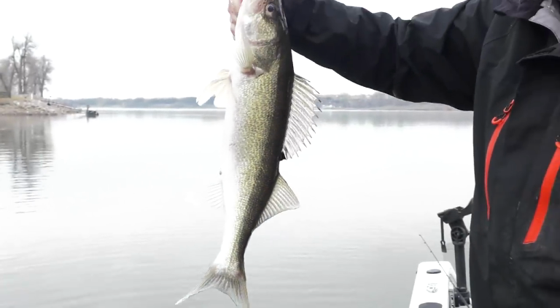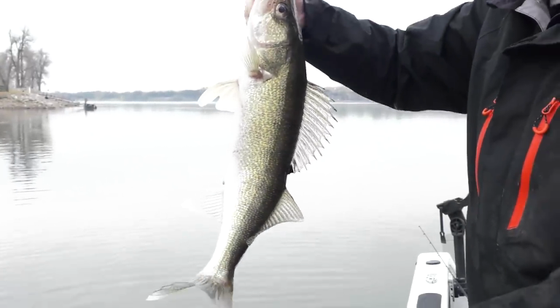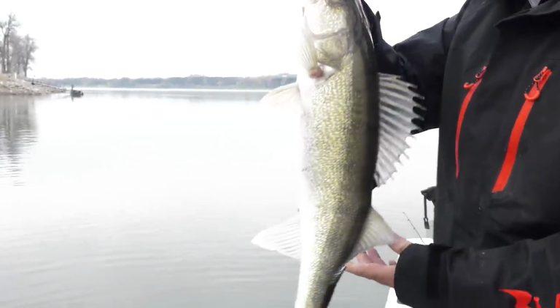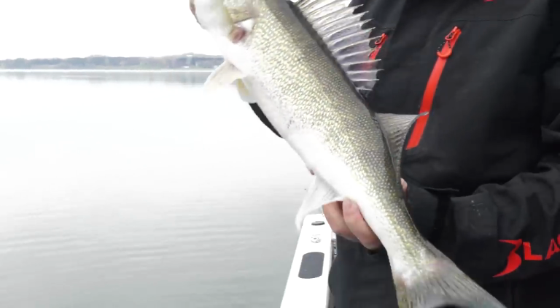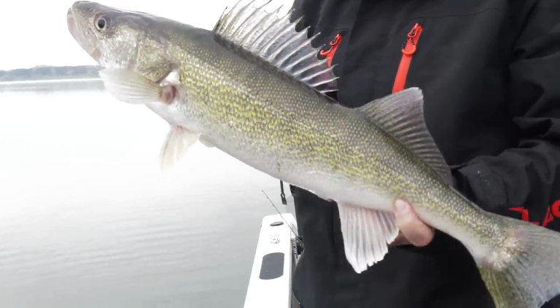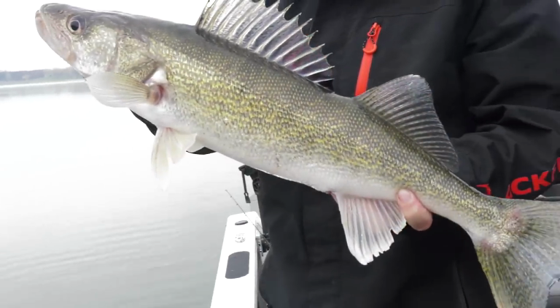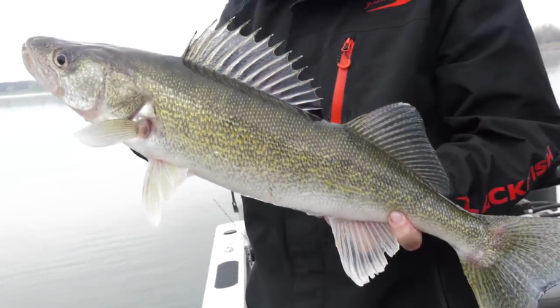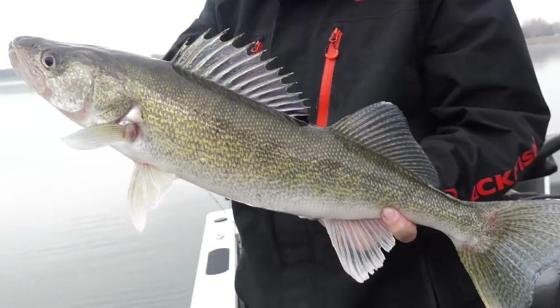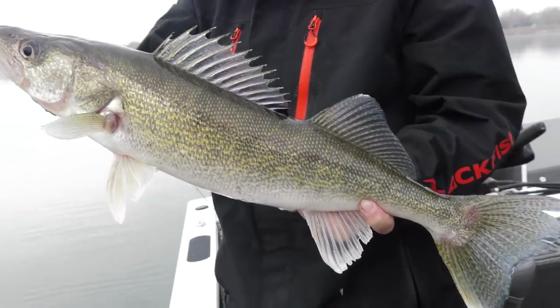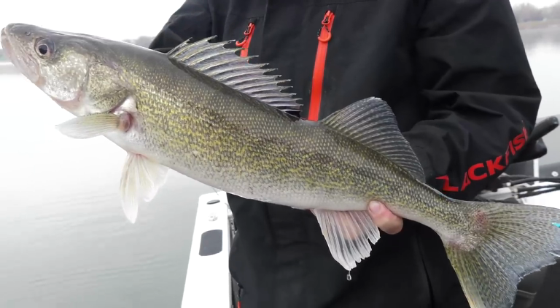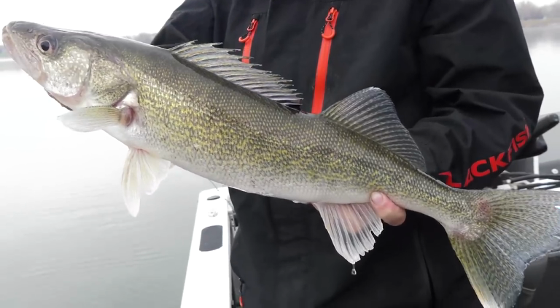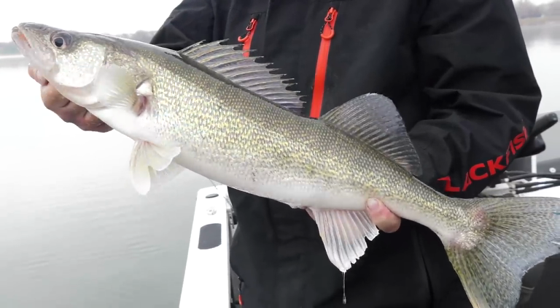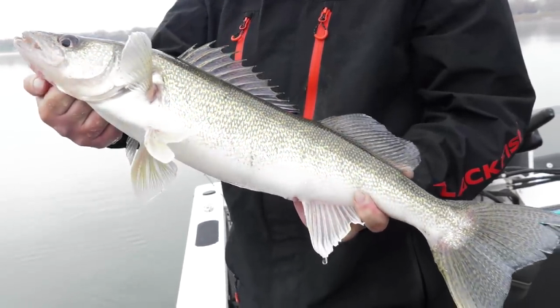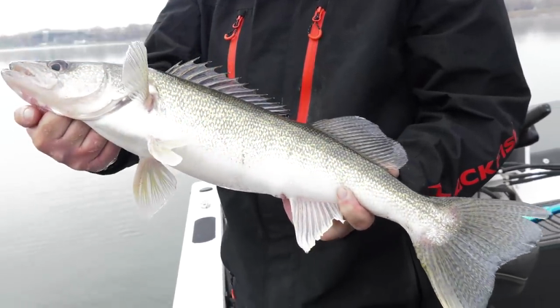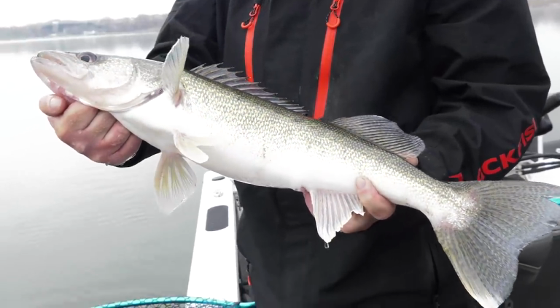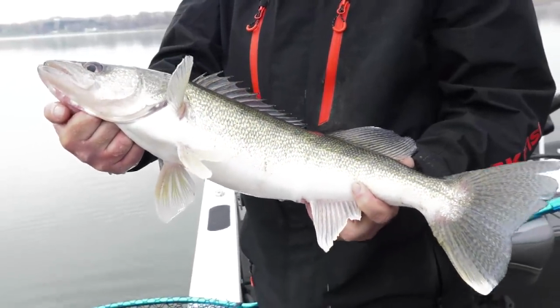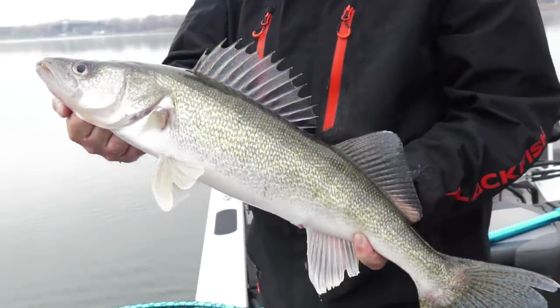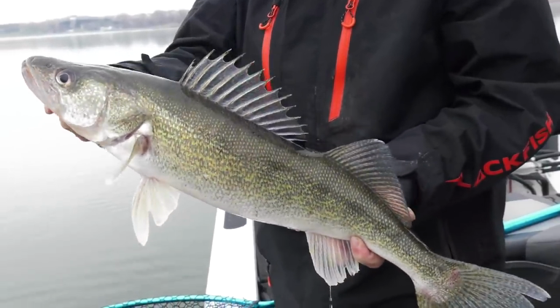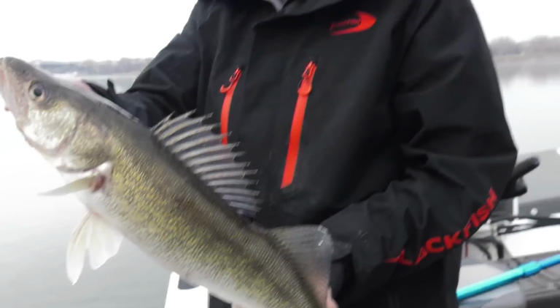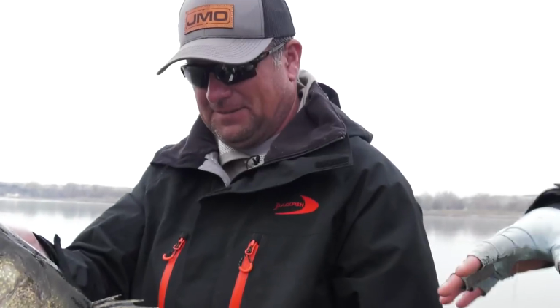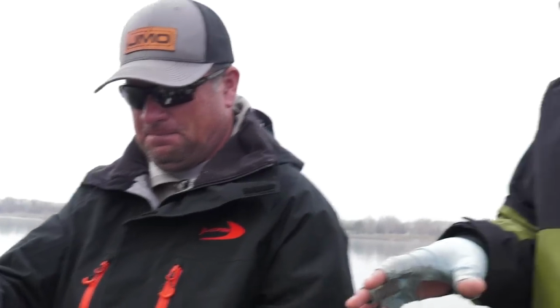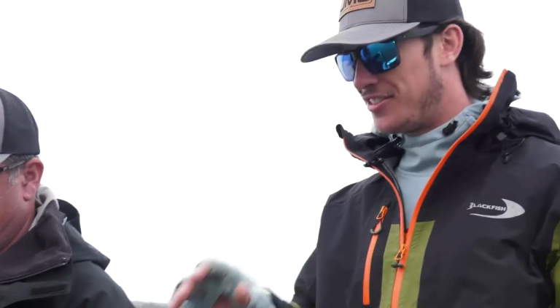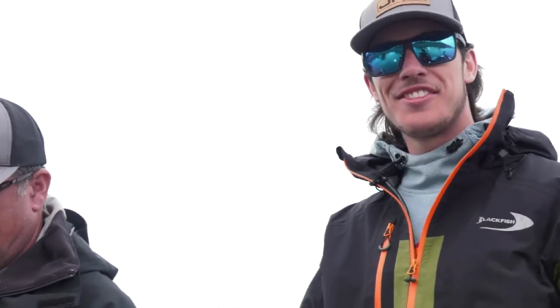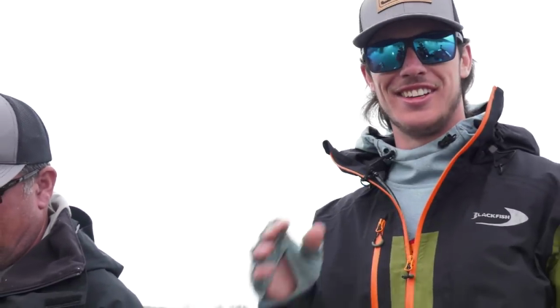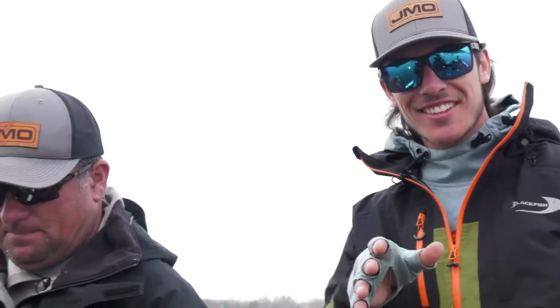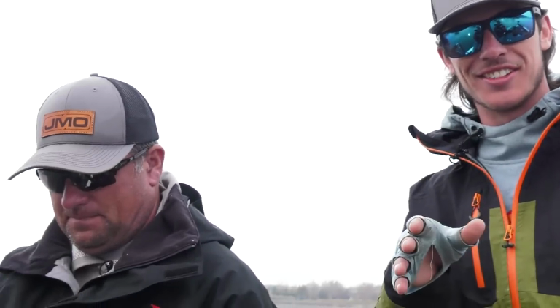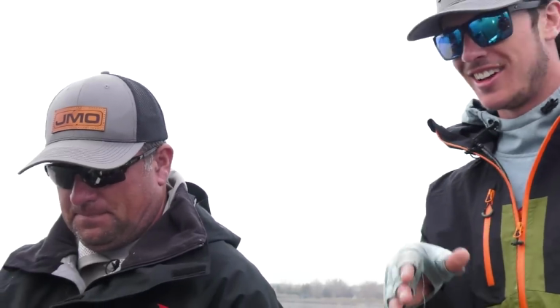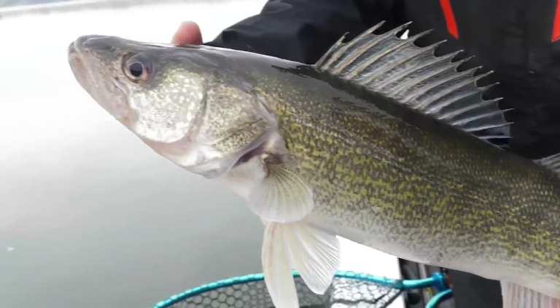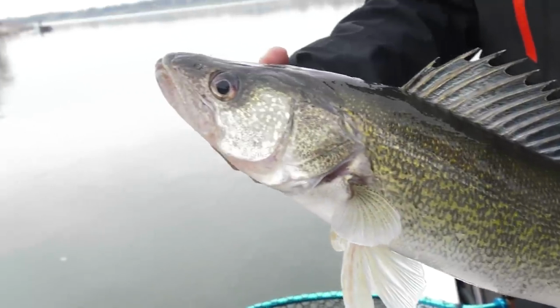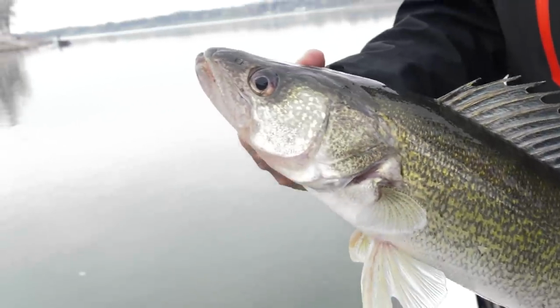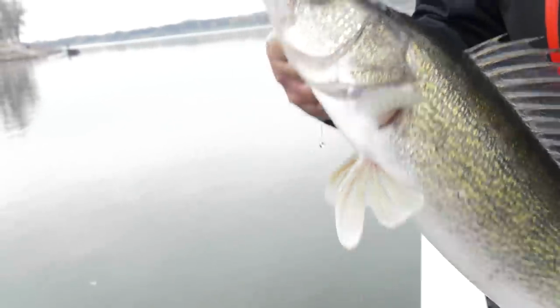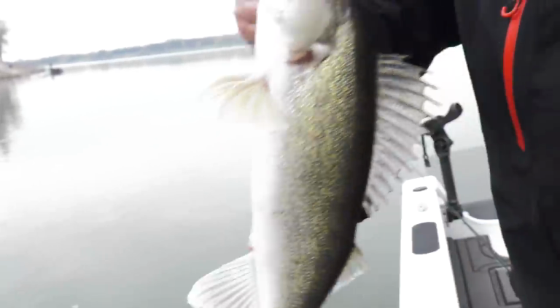That is a gorgeous fish. It's just awesome when a plan comes together — you look for the fish, you find the fish, you cast at the fish, and they bite it.